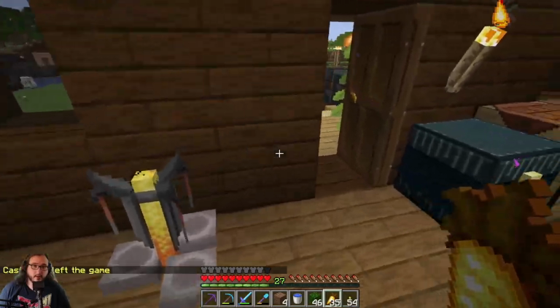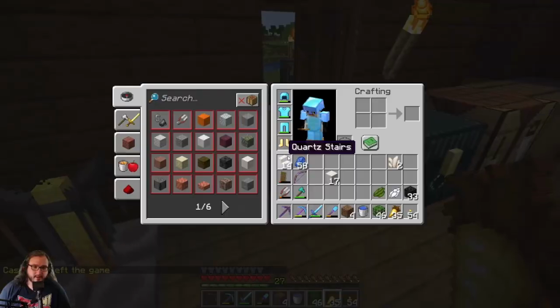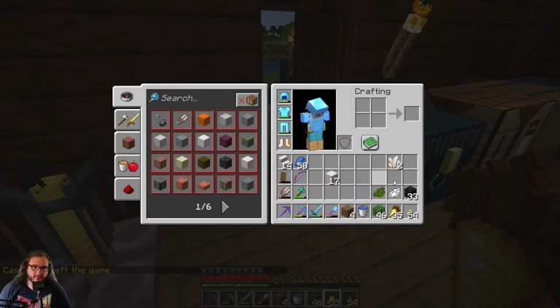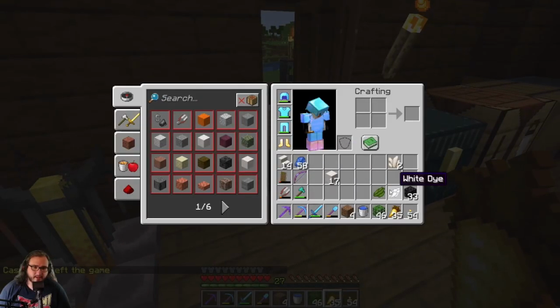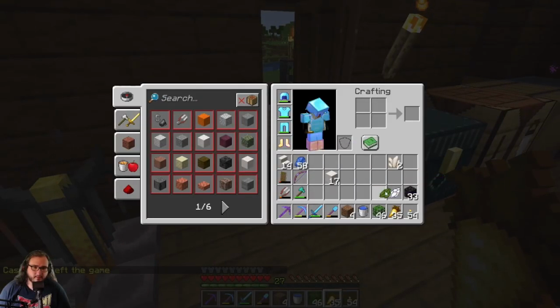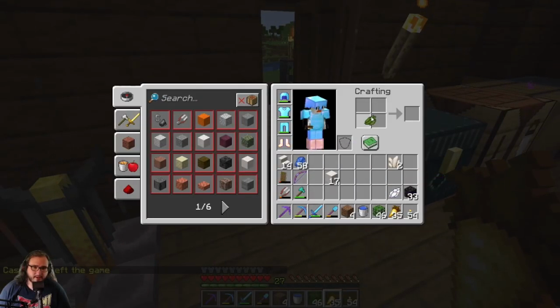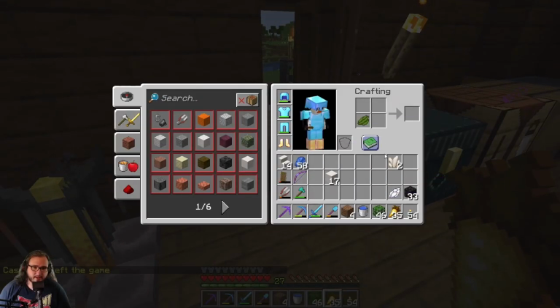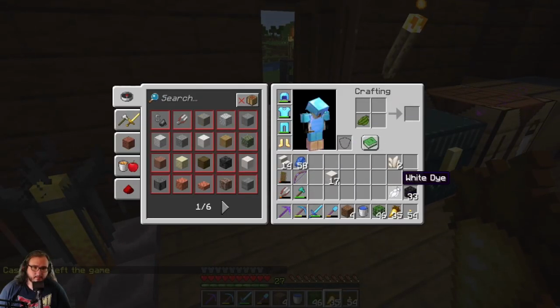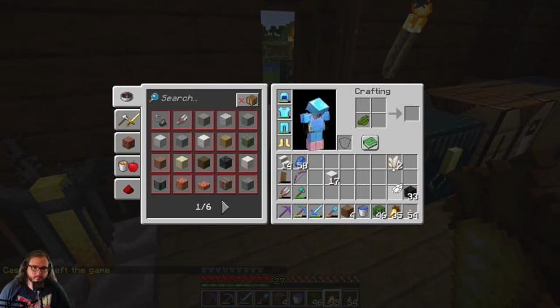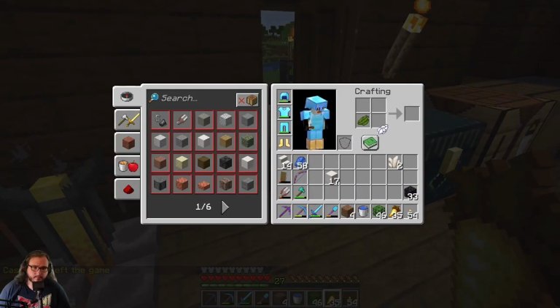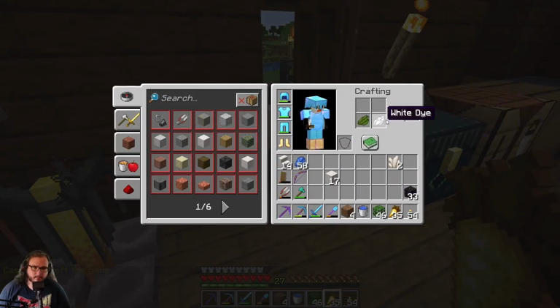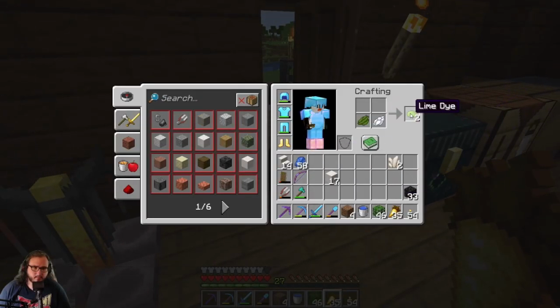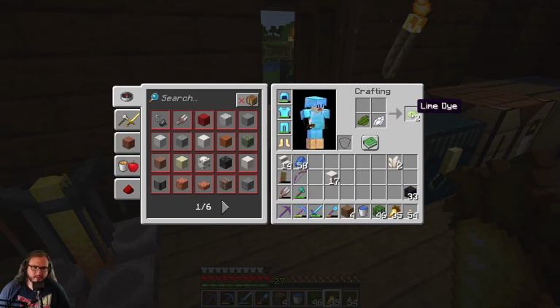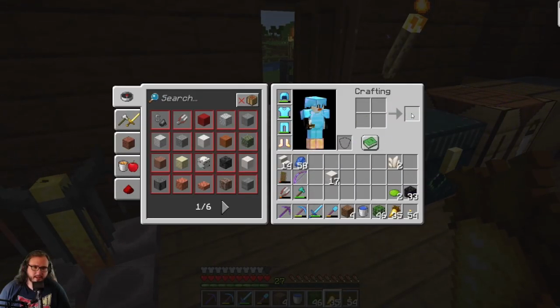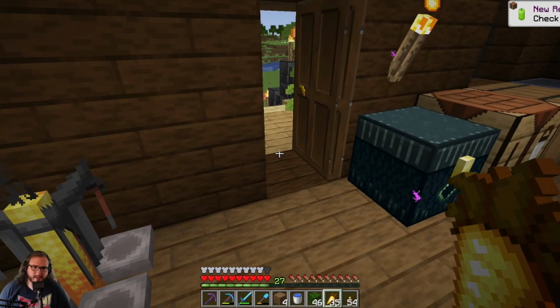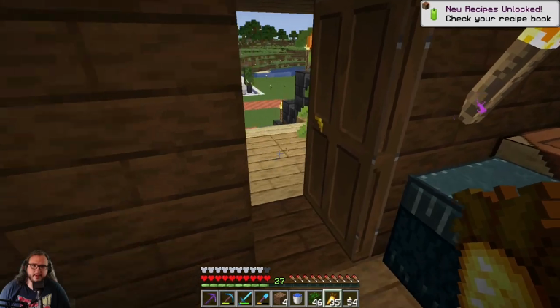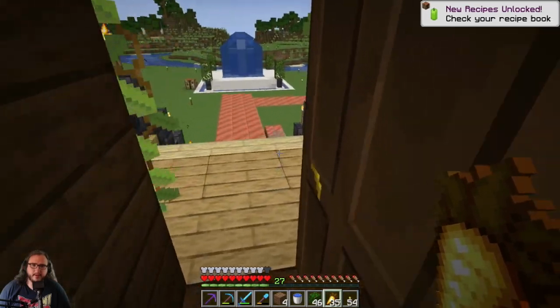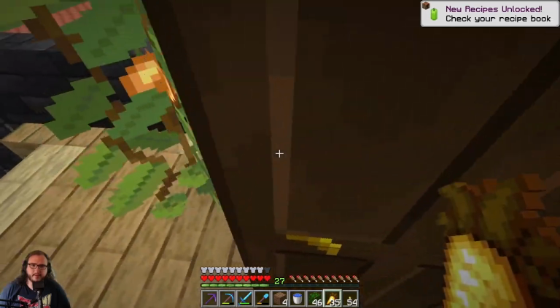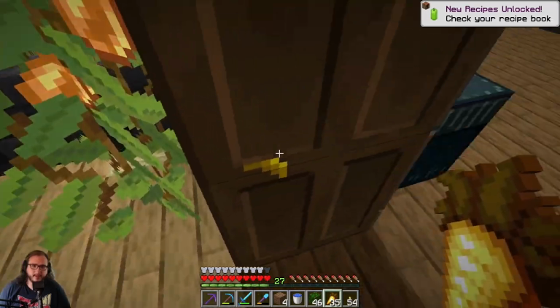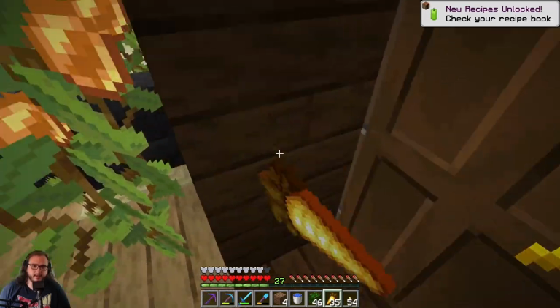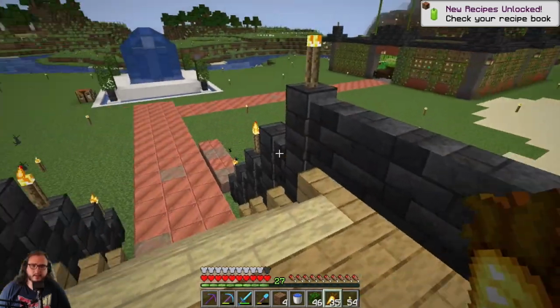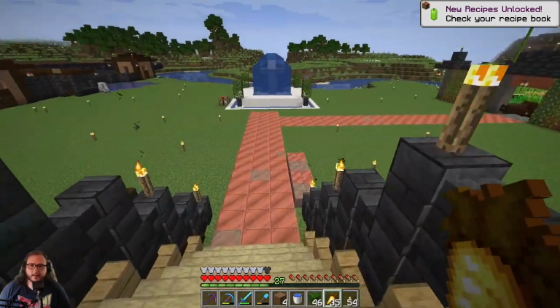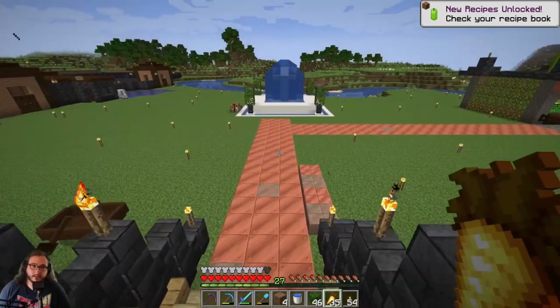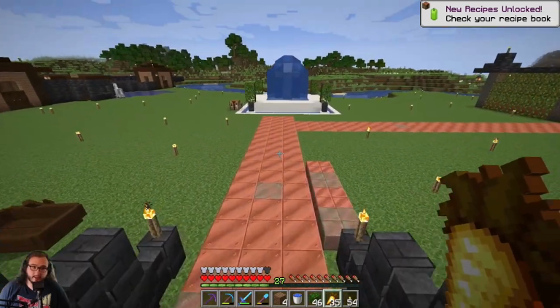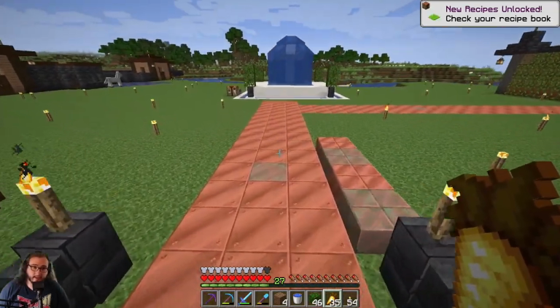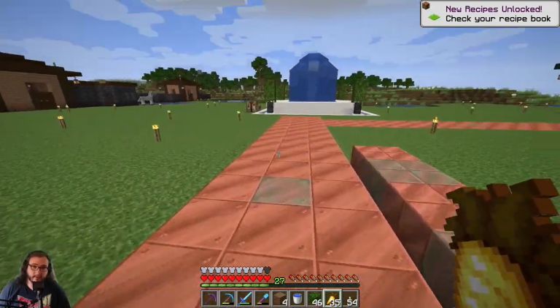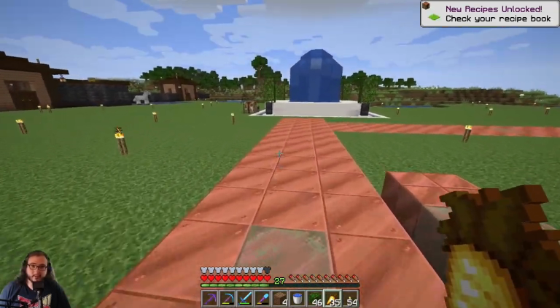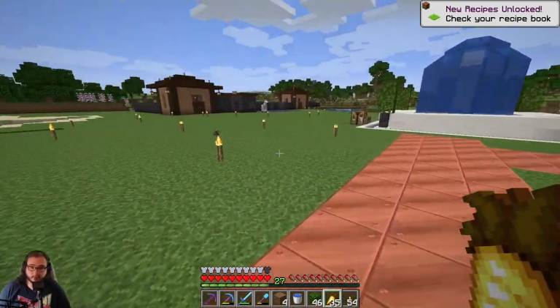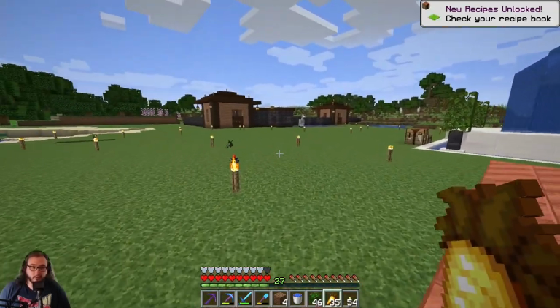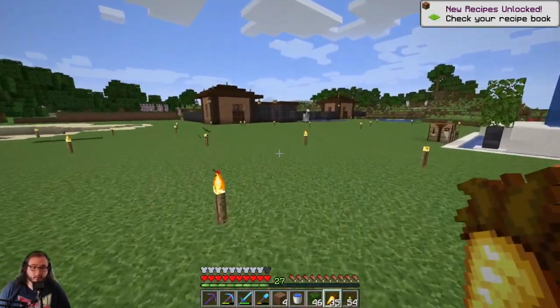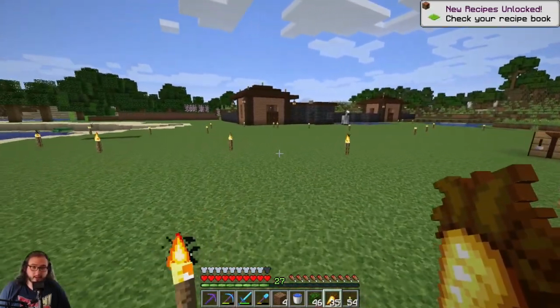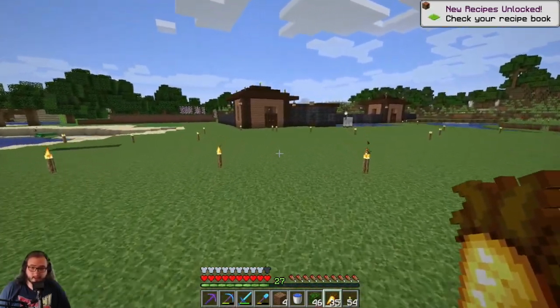If I take green dye and white dye I get lime dye. I also want to get into candles for sure - I want to get into candles. Maybe next episode we get into candles.